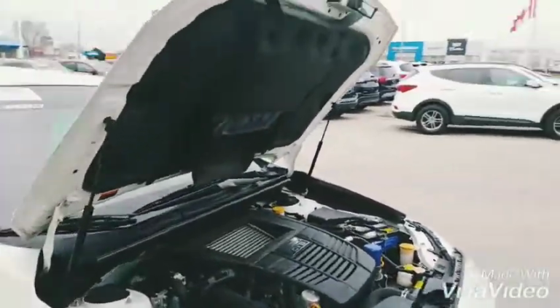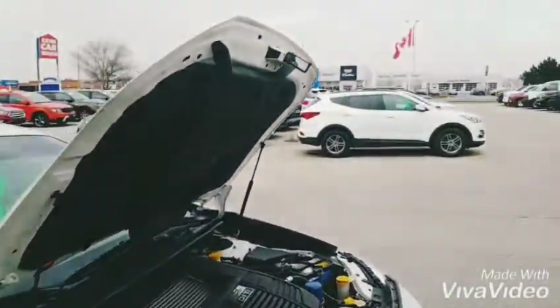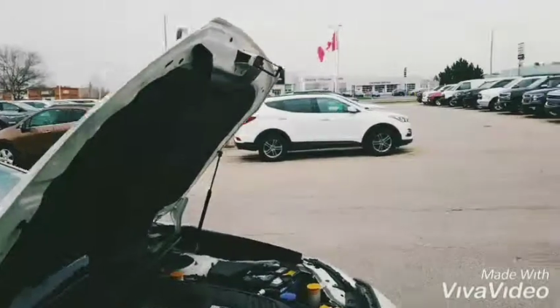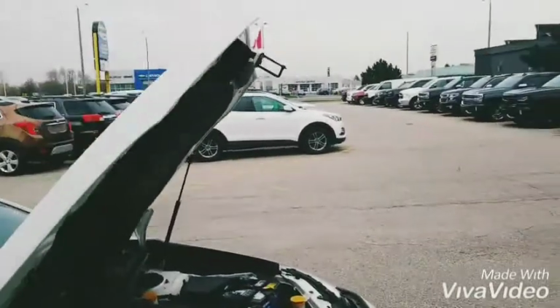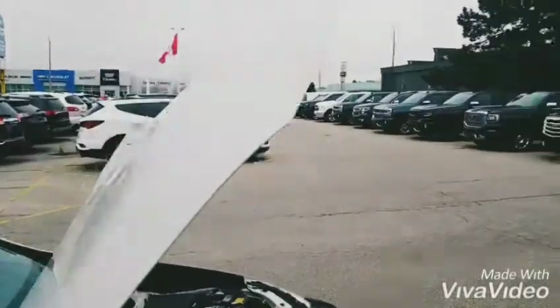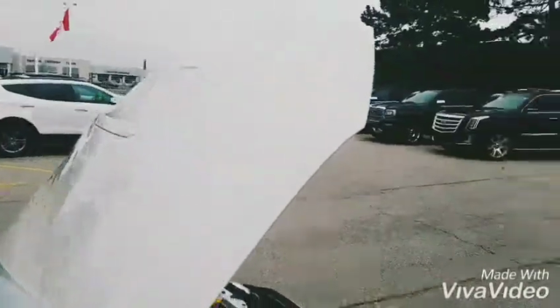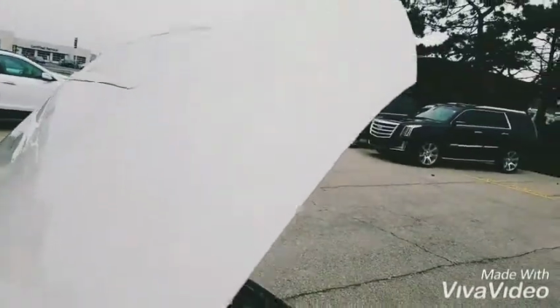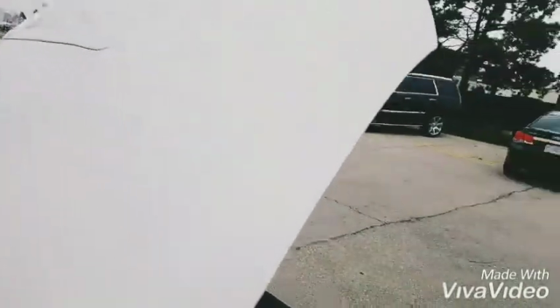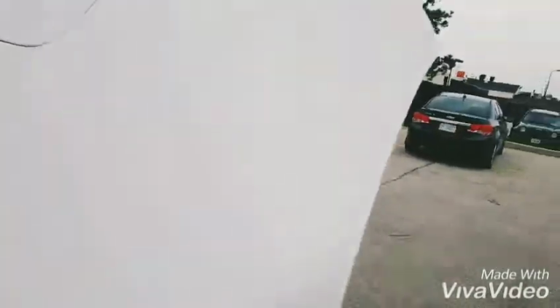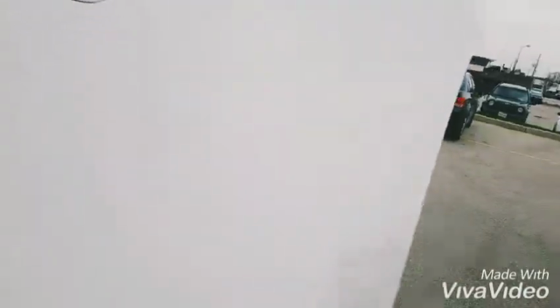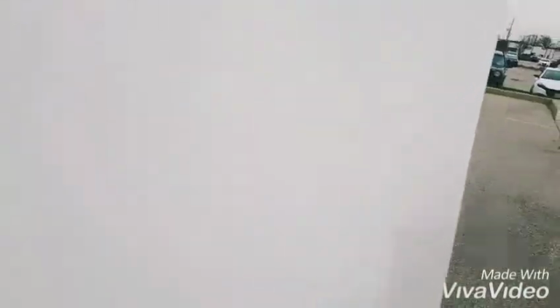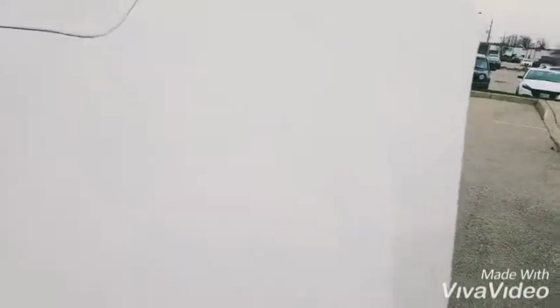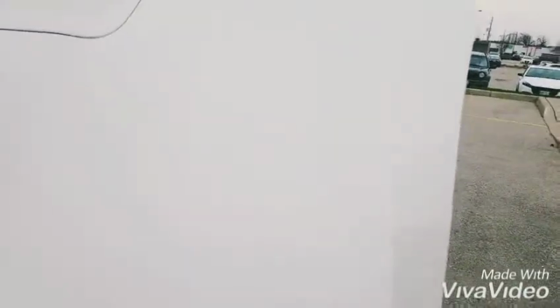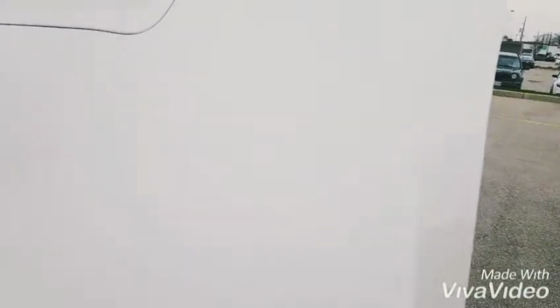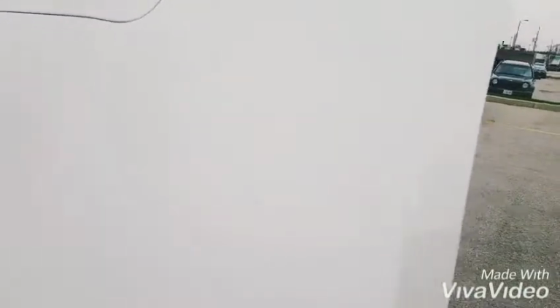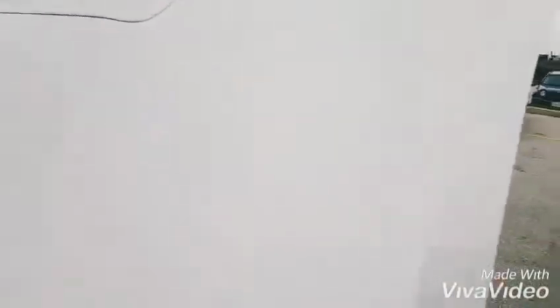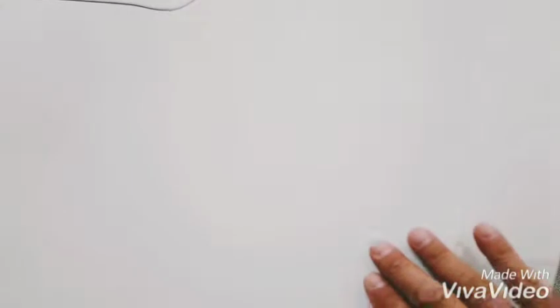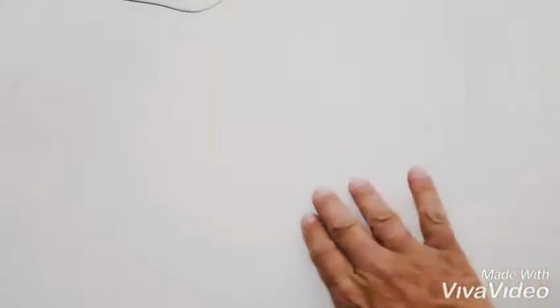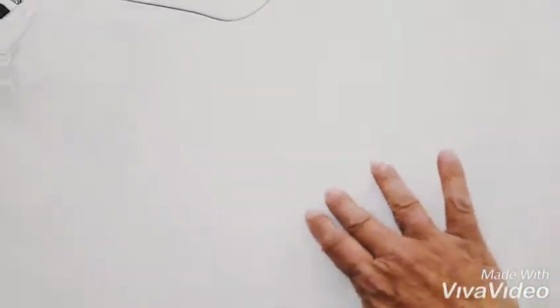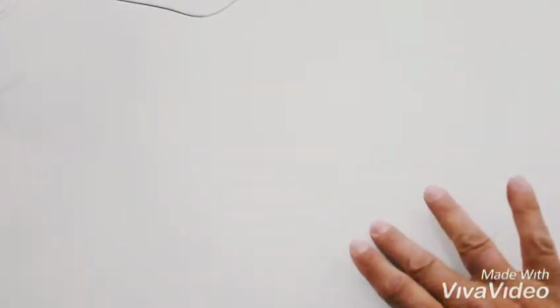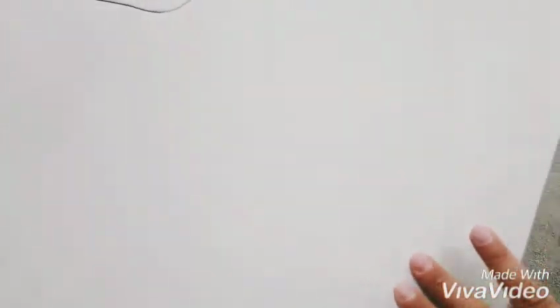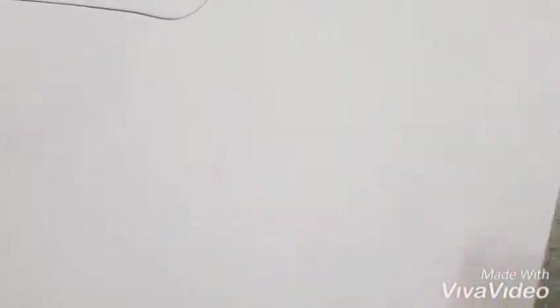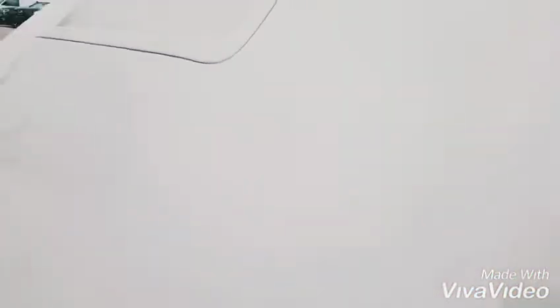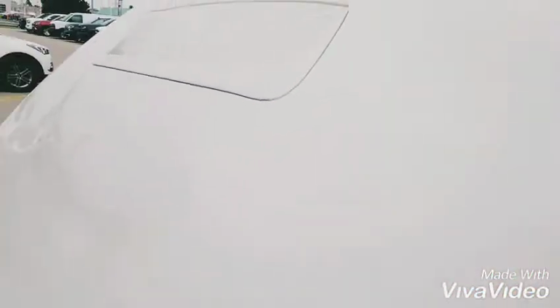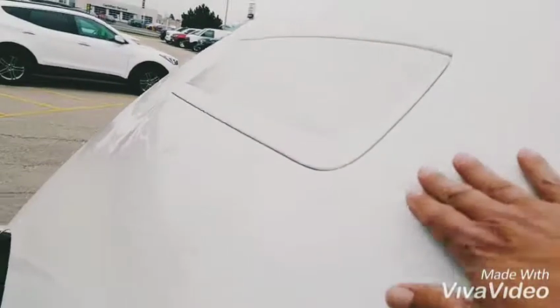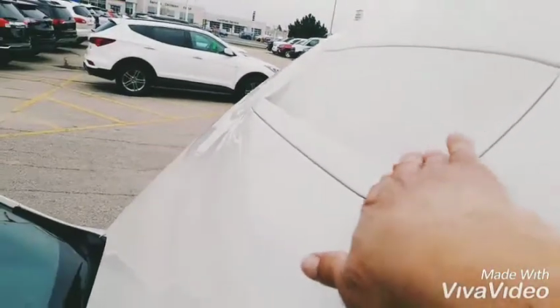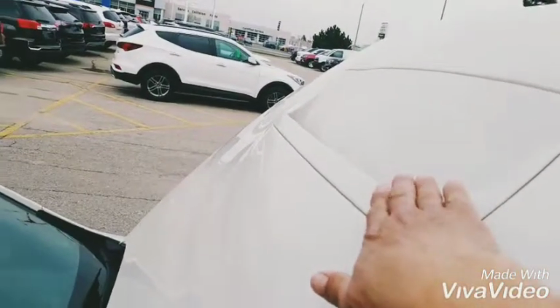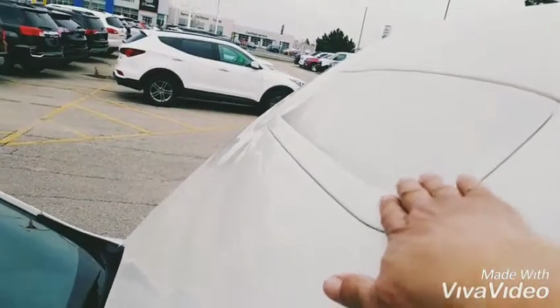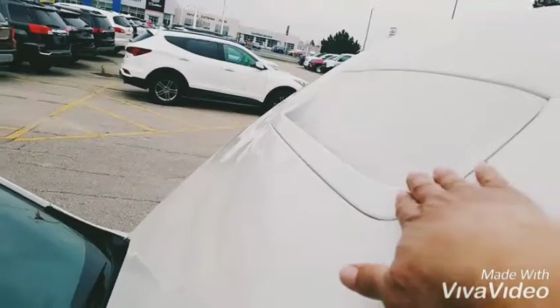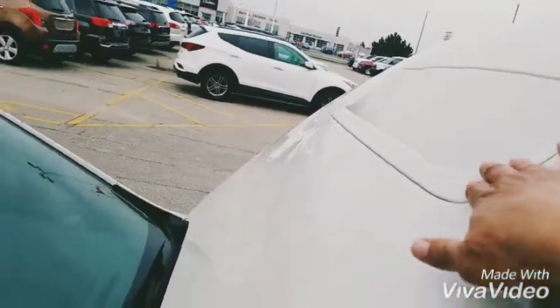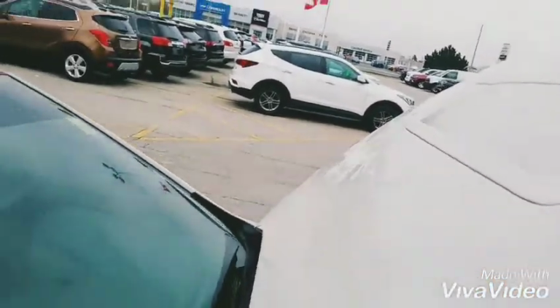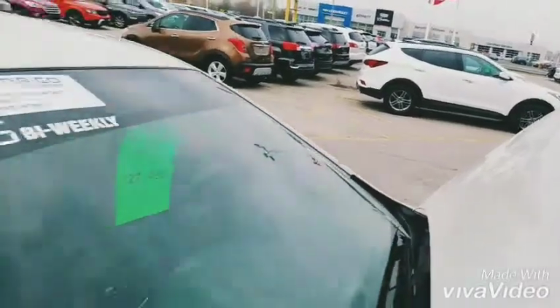Even the hood has a 3M protection film. I don't know if you can see it, but here's the ridge line right there. Even the scoop — the front edge of the scoop is lined with 3M film.